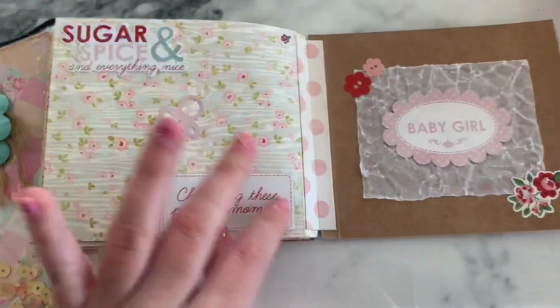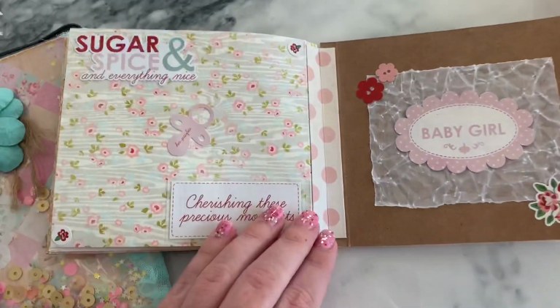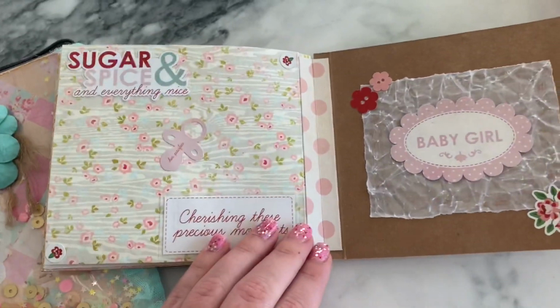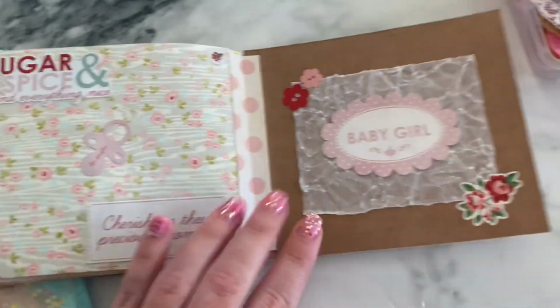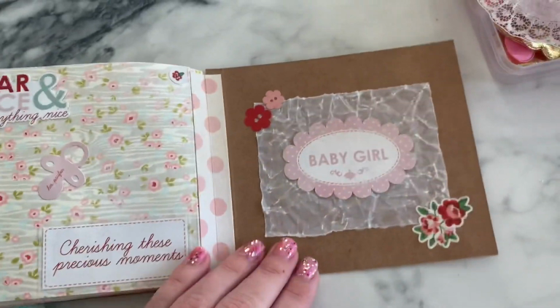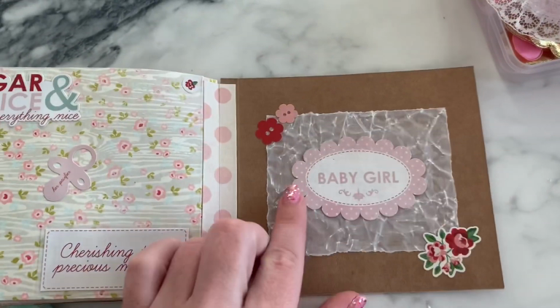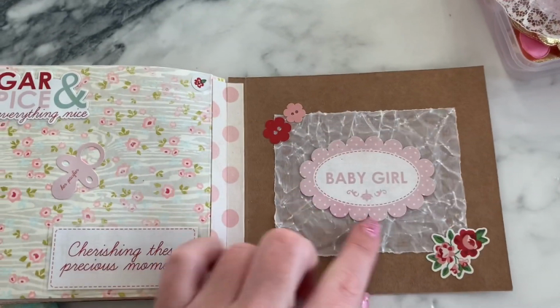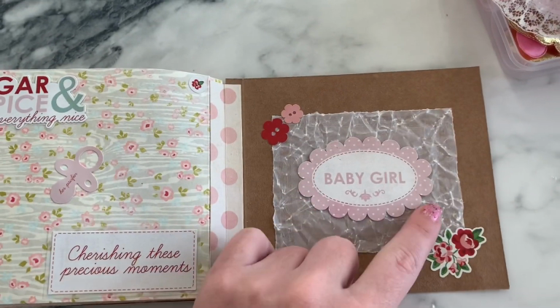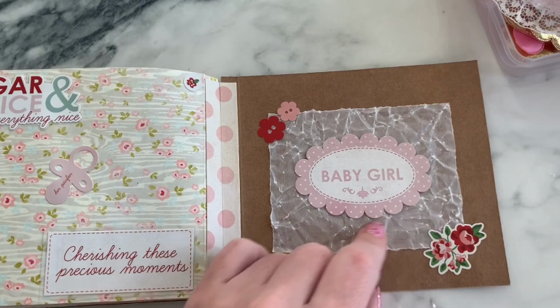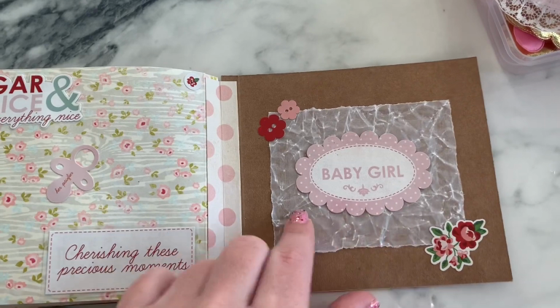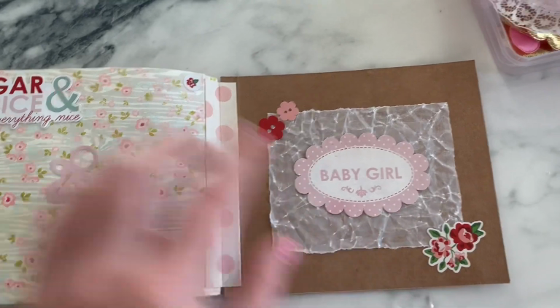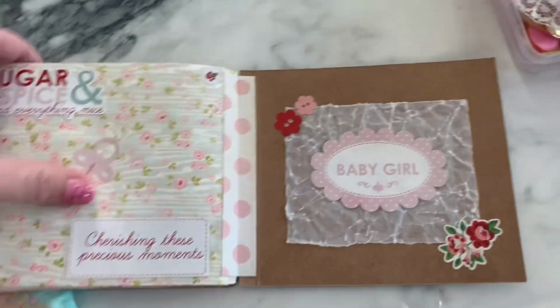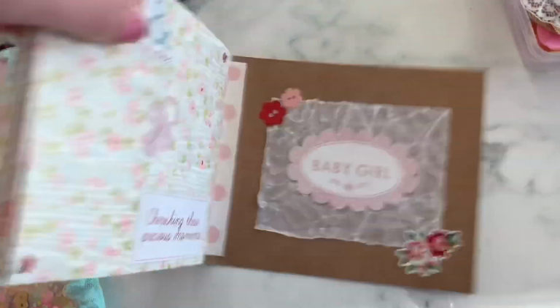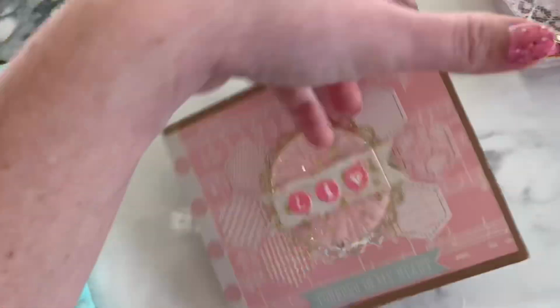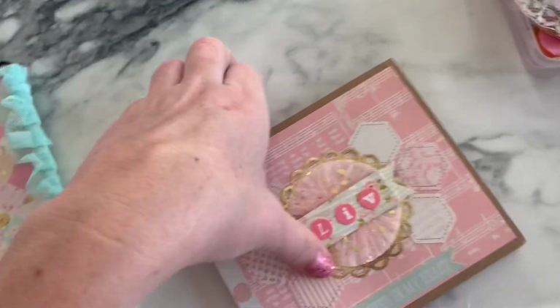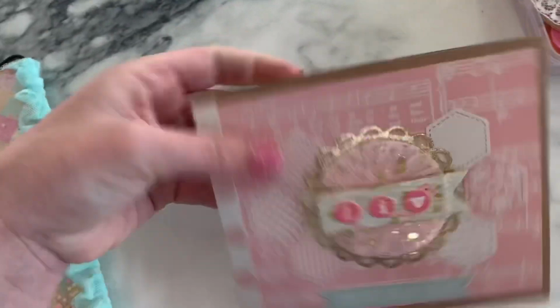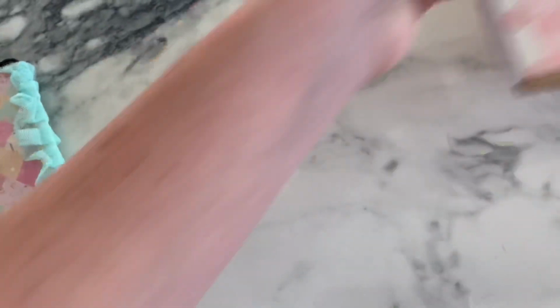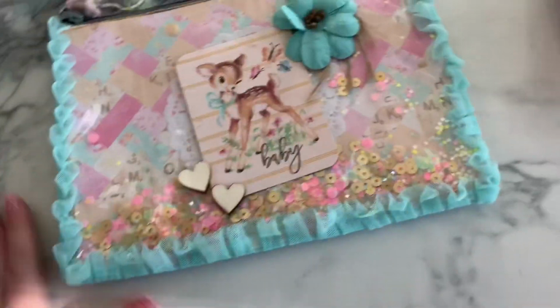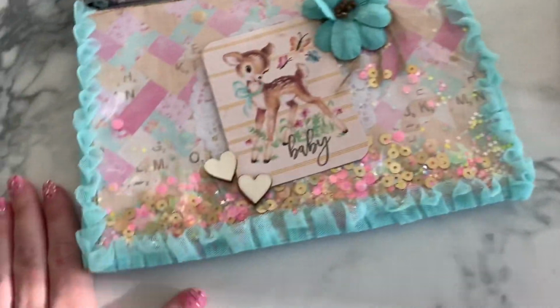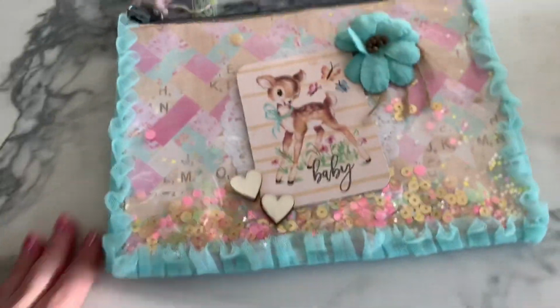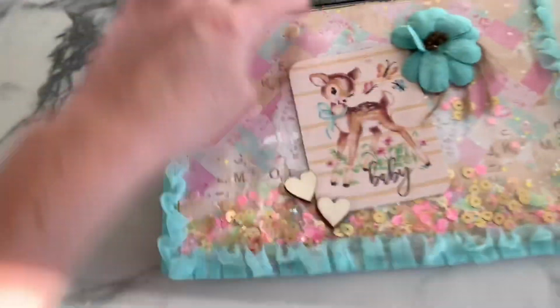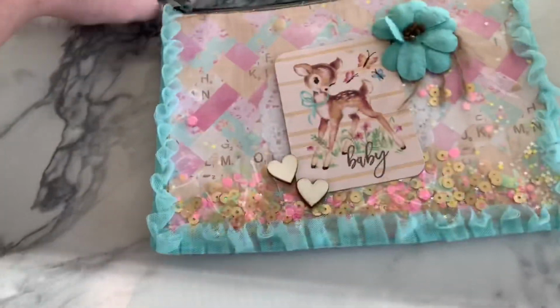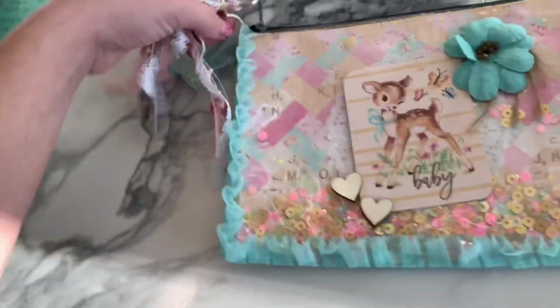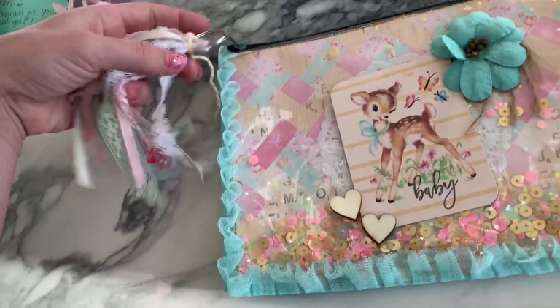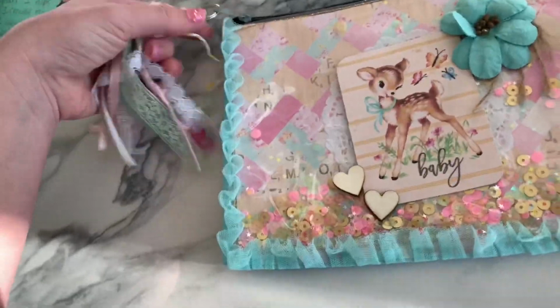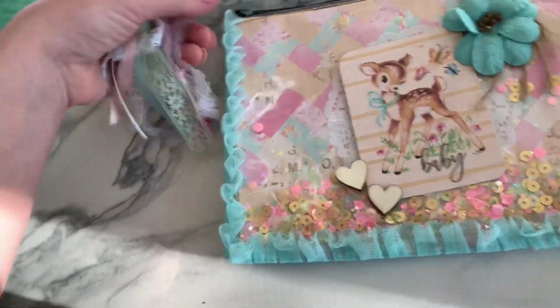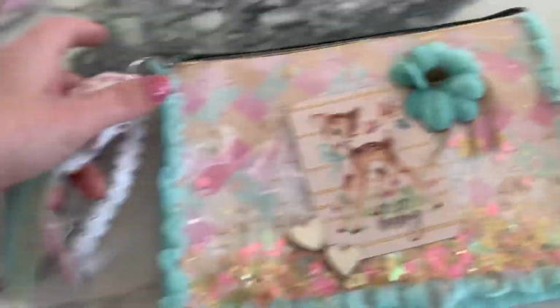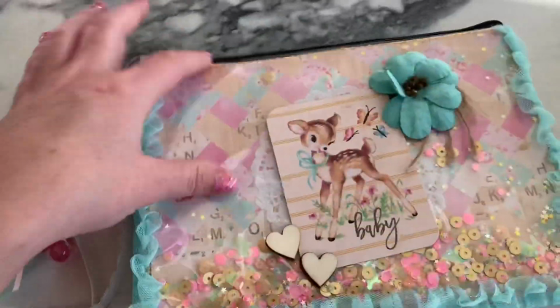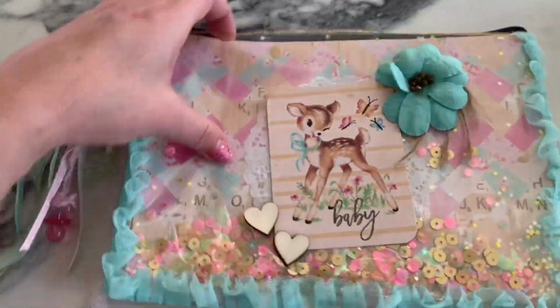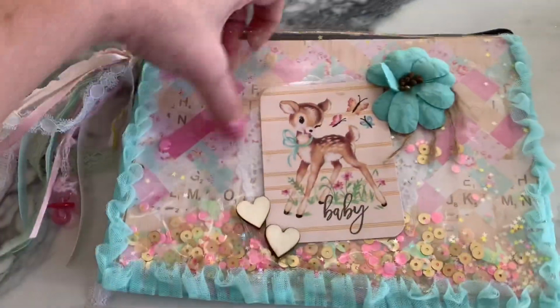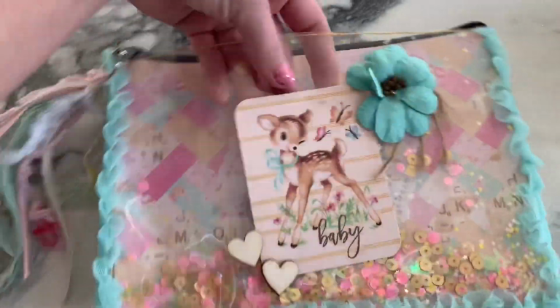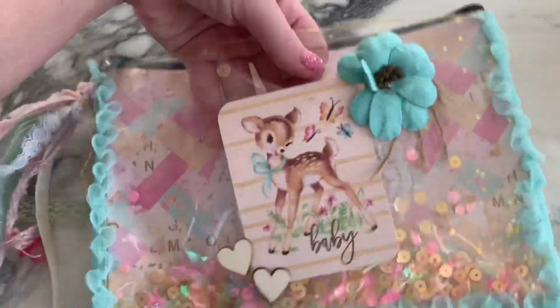She's watching me record. Everything's cute — look at this. I like that wrinkling effect of like vellum. Now, last thing — alter a box or bag. She did like a bag.